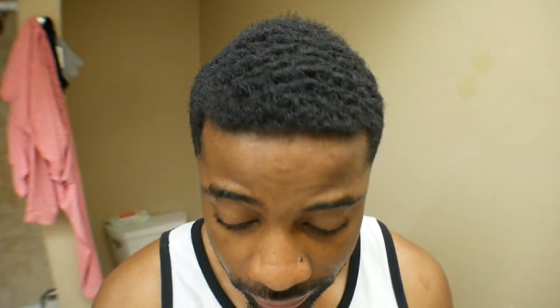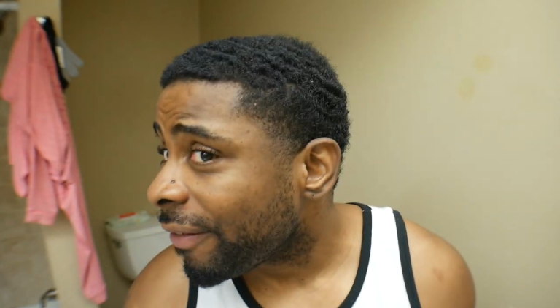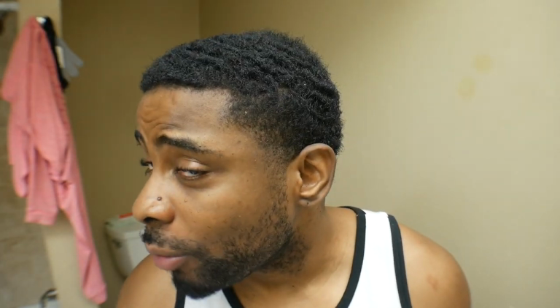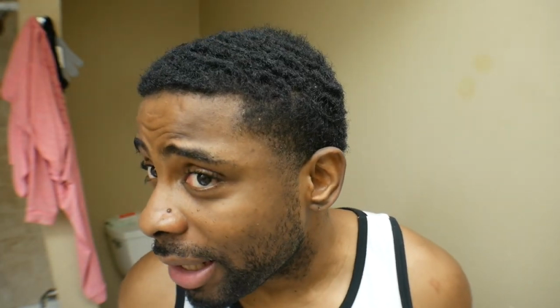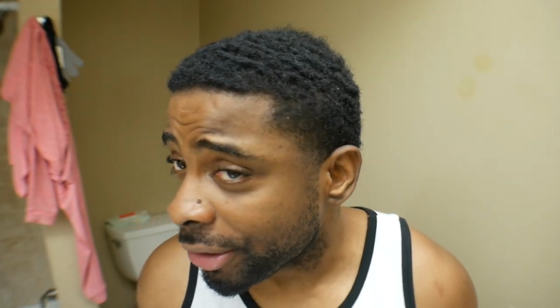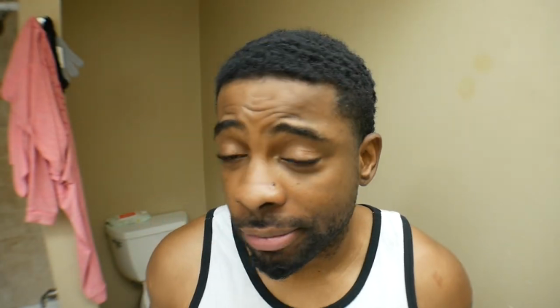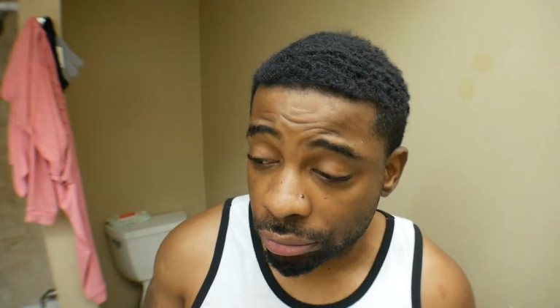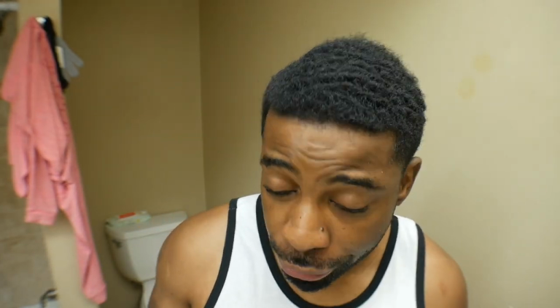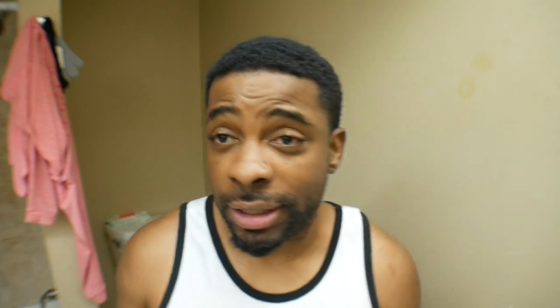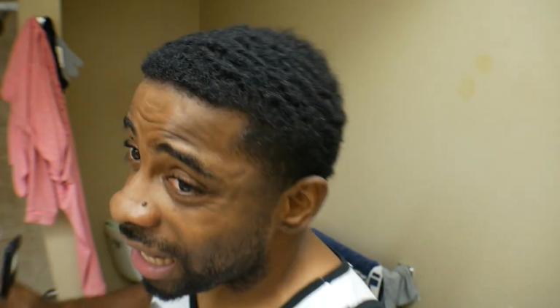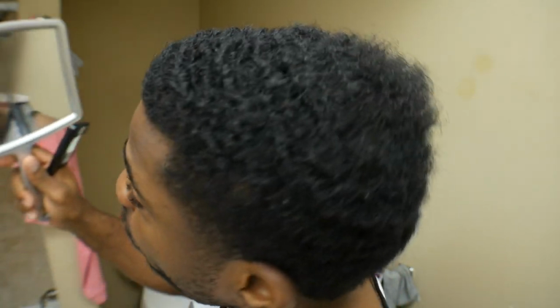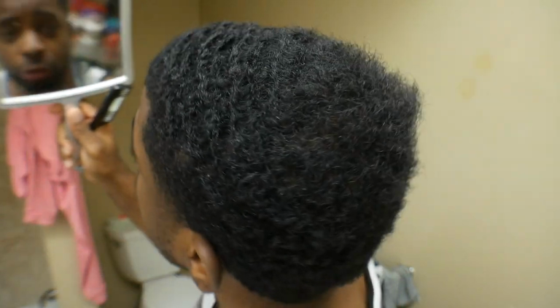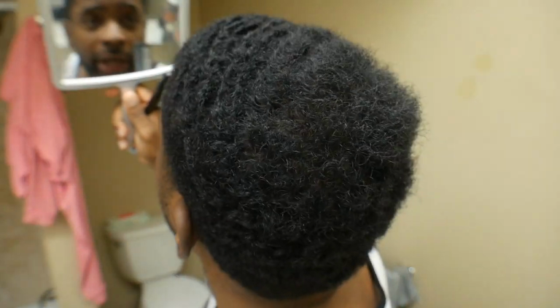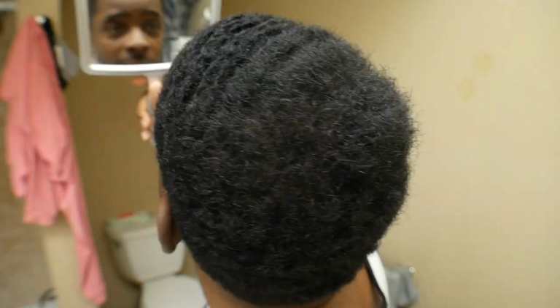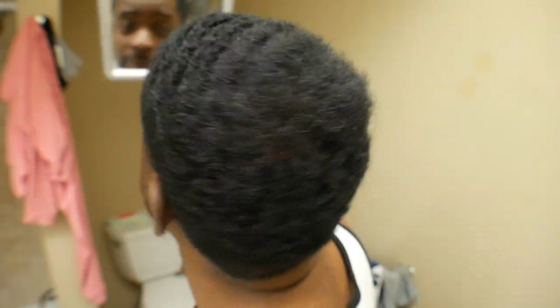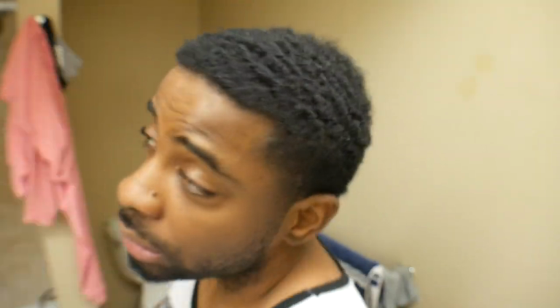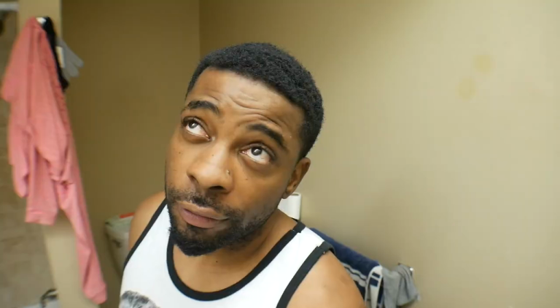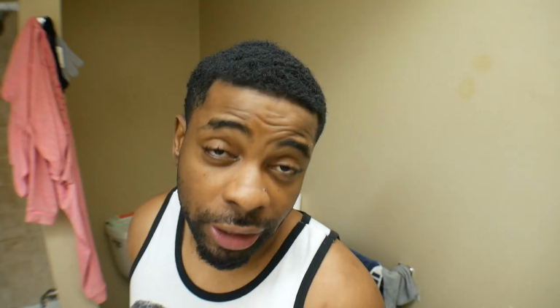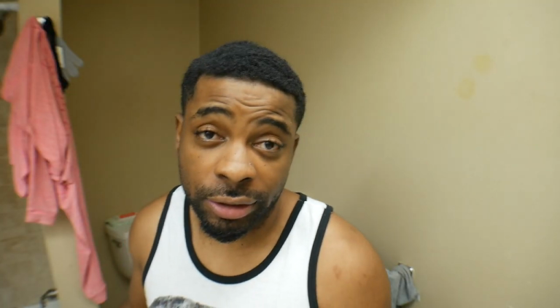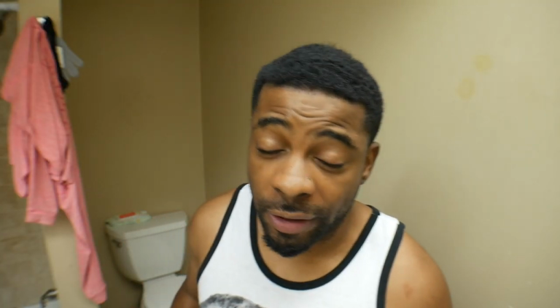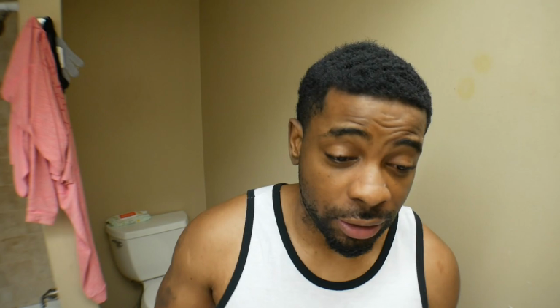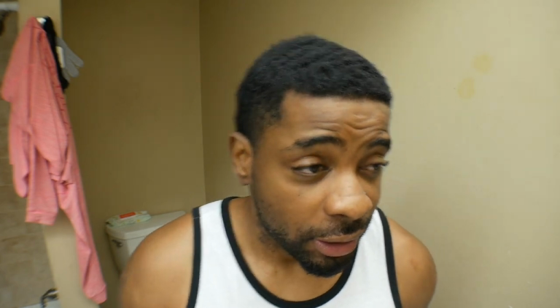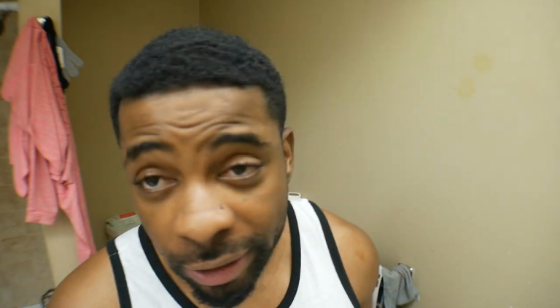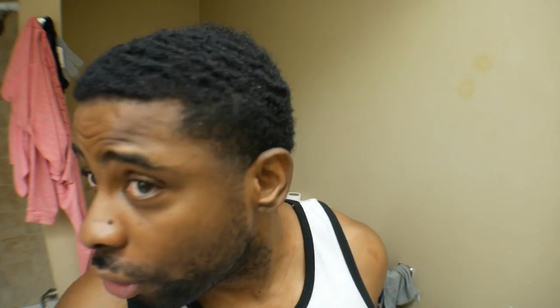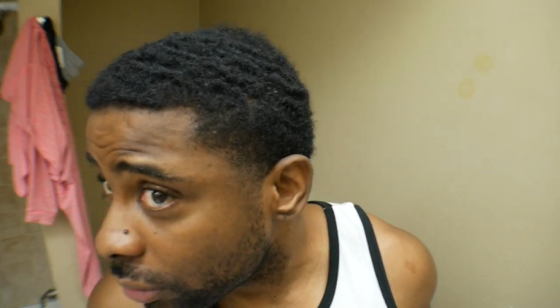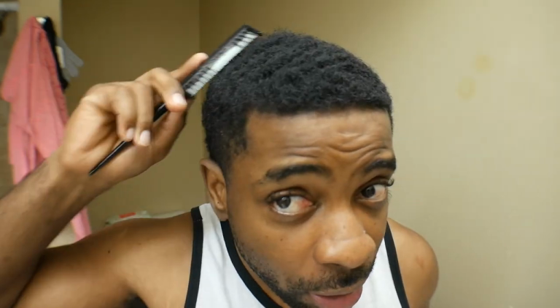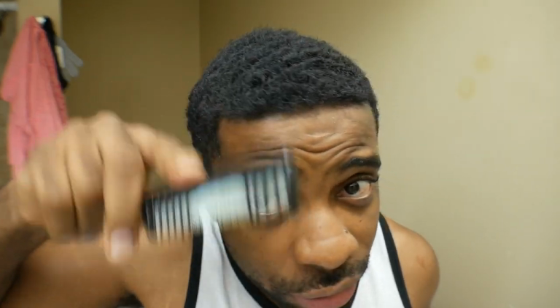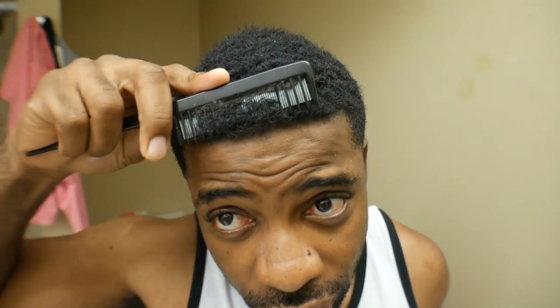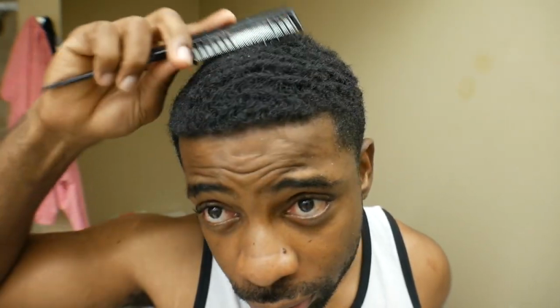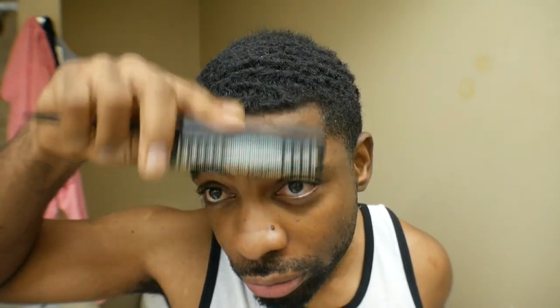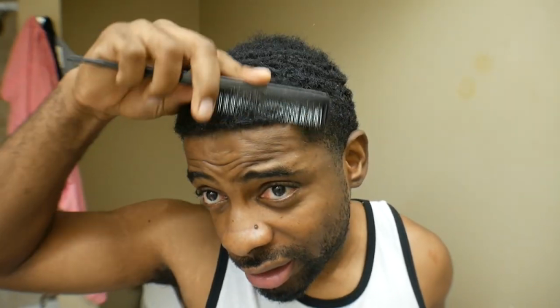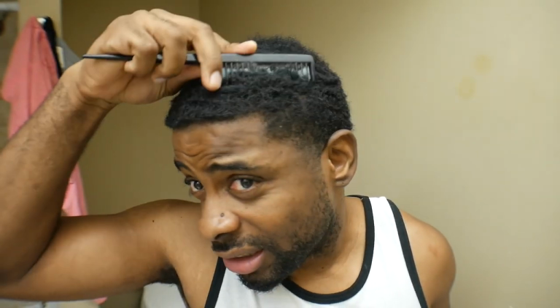I haven't washed my hair in about three weeks now. I haven't worn a do-rag in about four or five days. Now, if you know about waves, you know that you need to wear a do-rag.